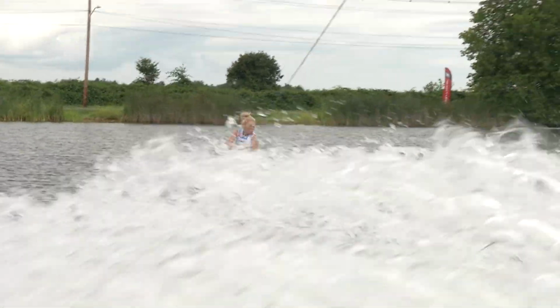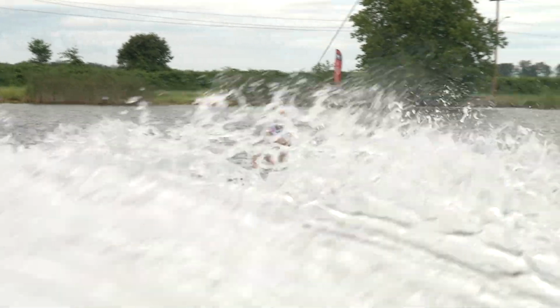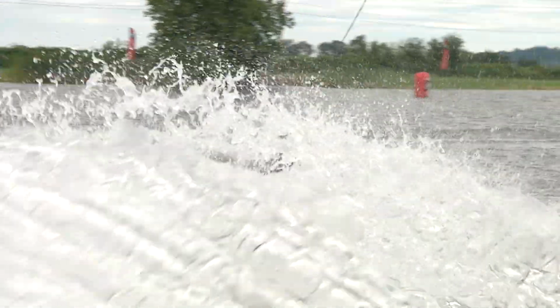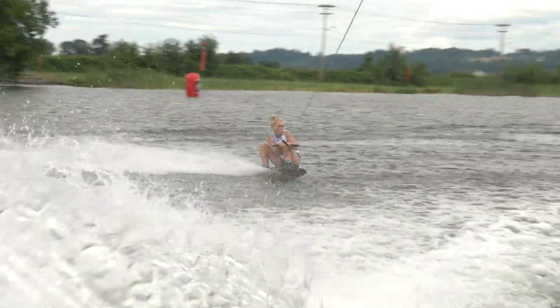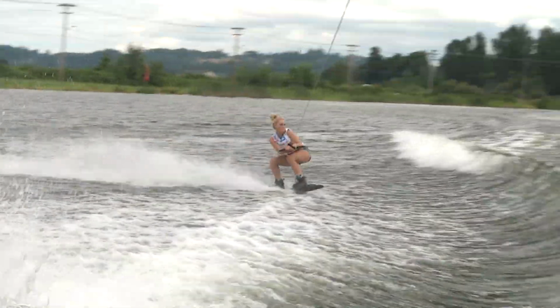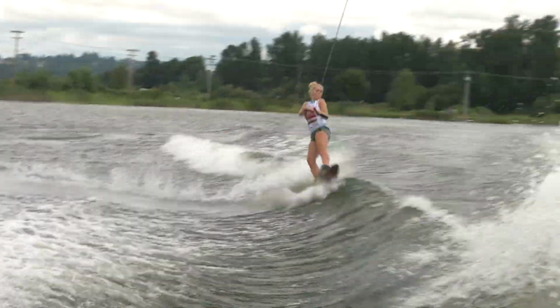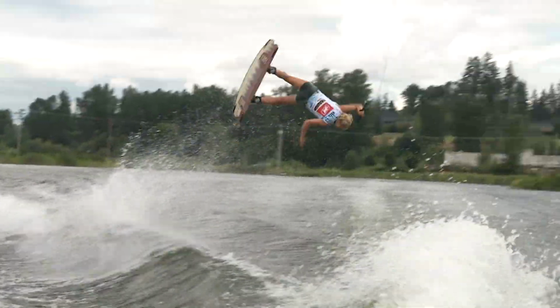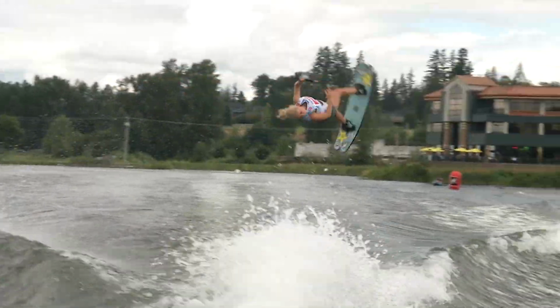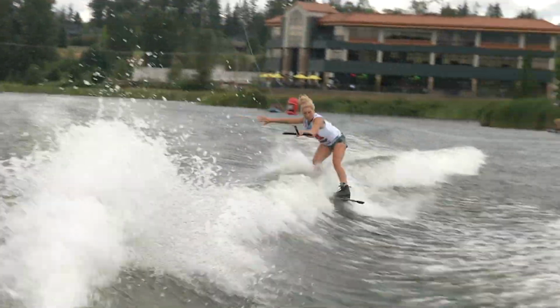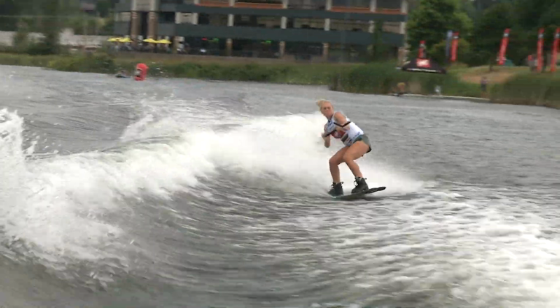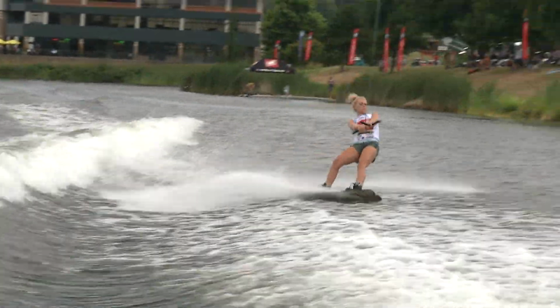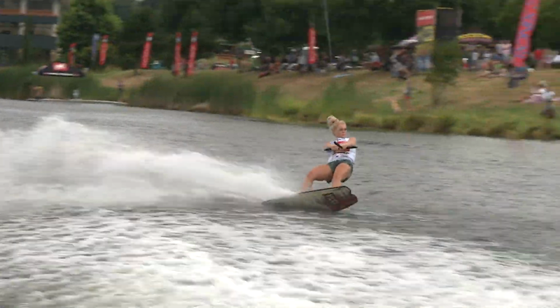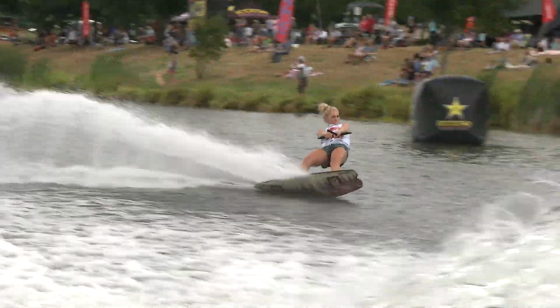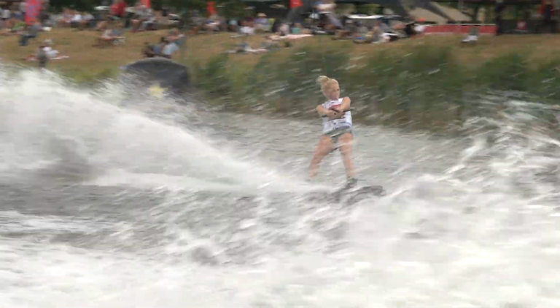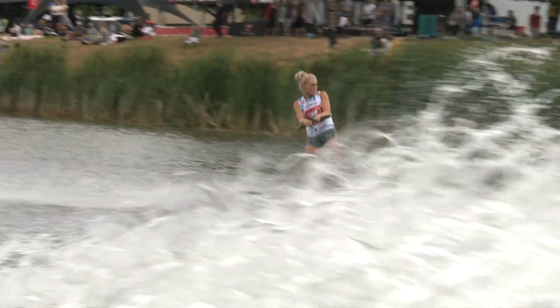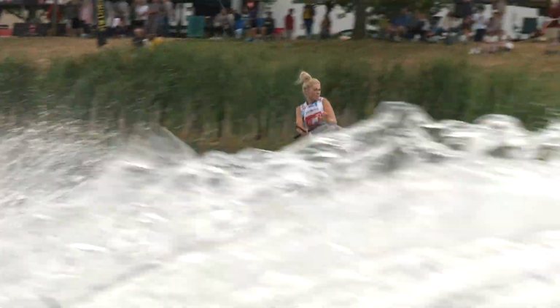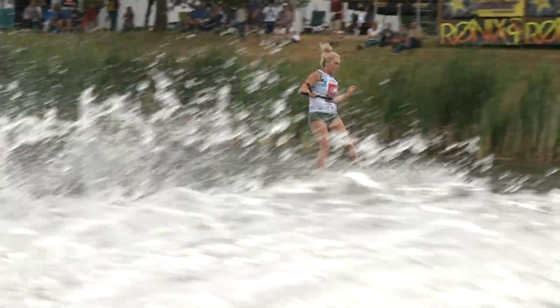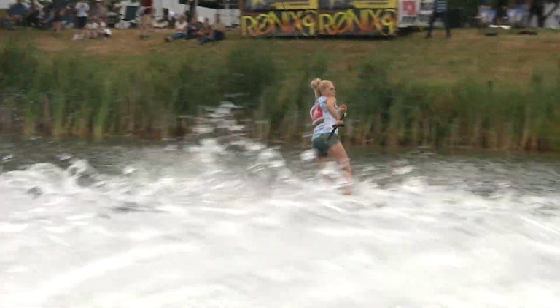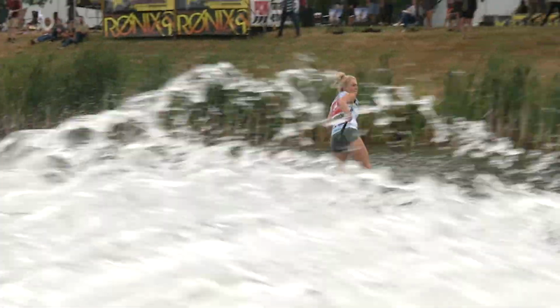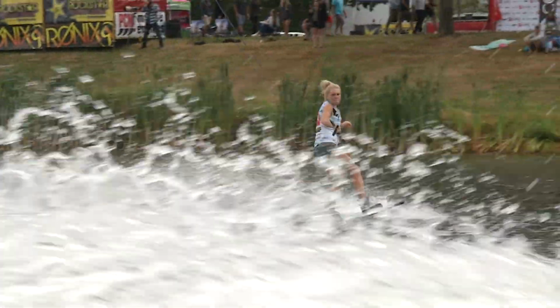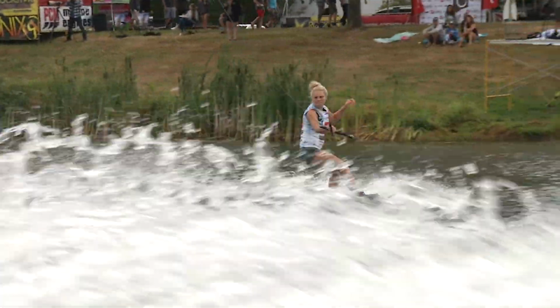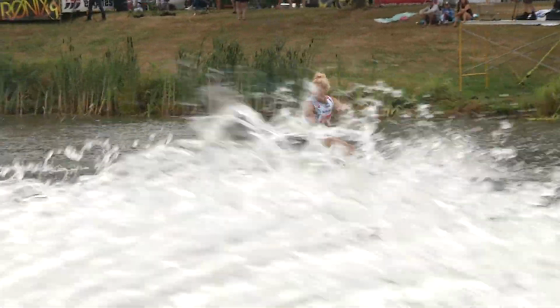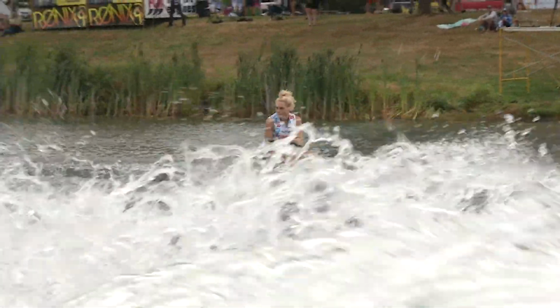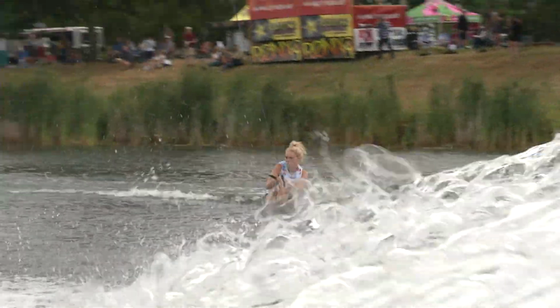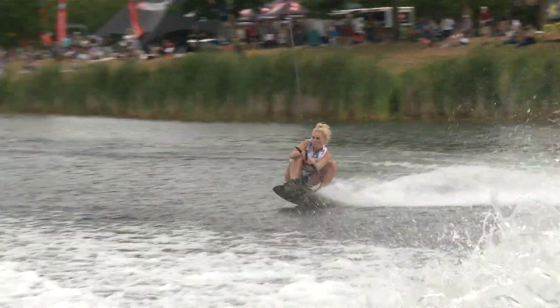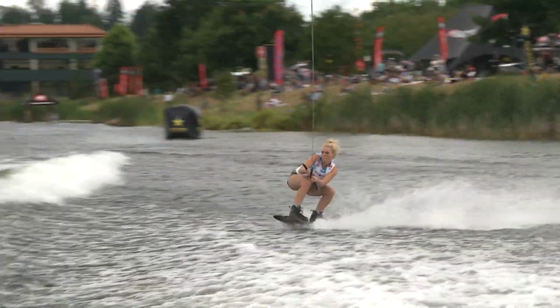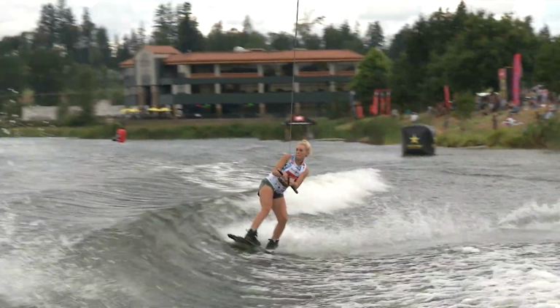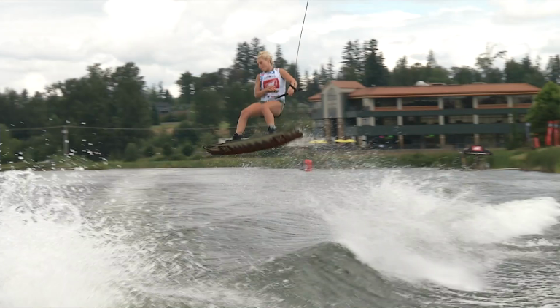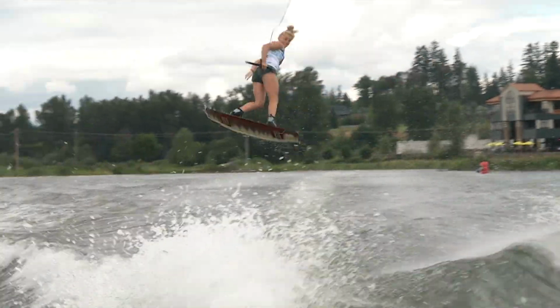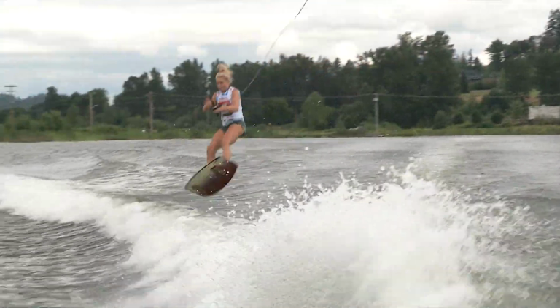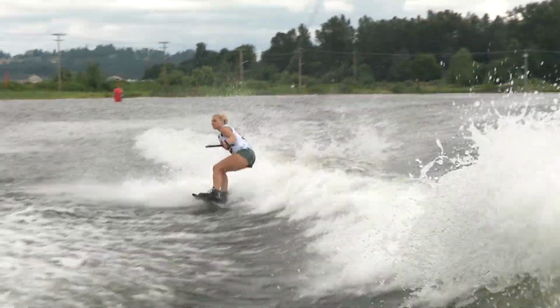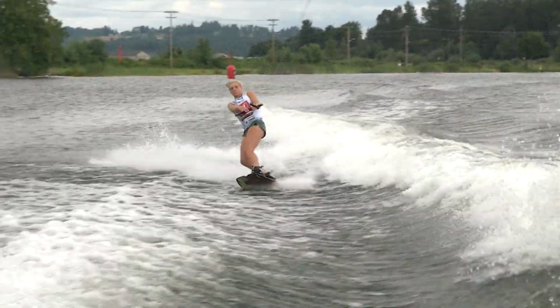Now coming back in on her heels, going upside down and all the way around — that's the whirlybird, the full twisting backflip. Now going back in opposite heels, cab 540.